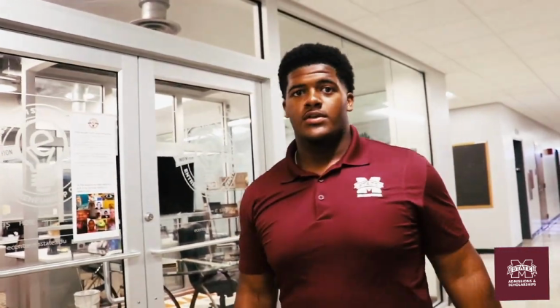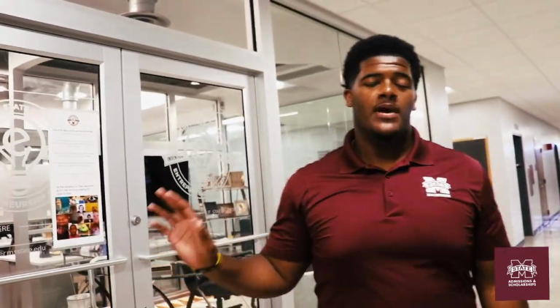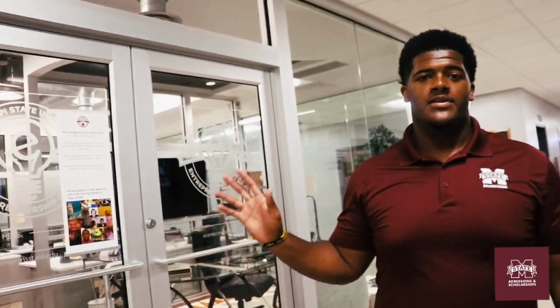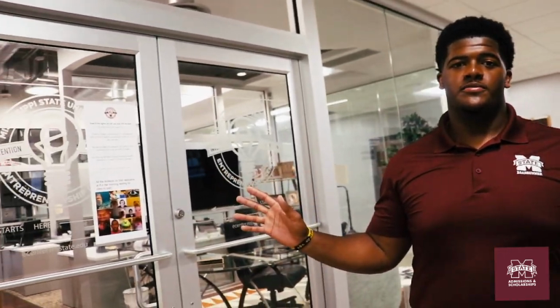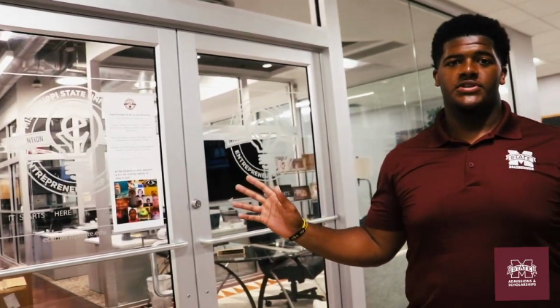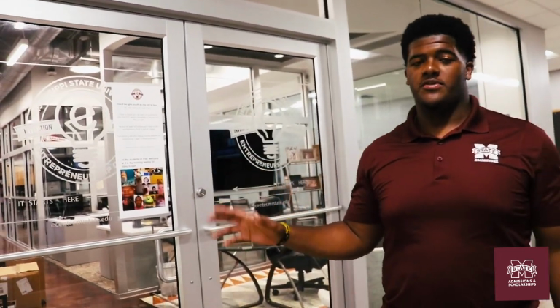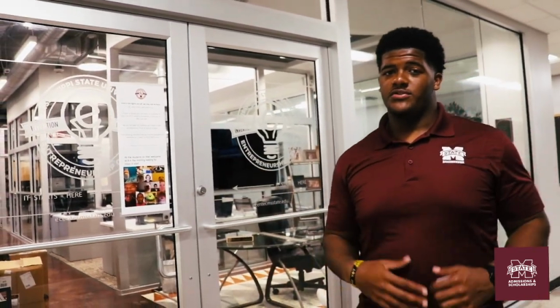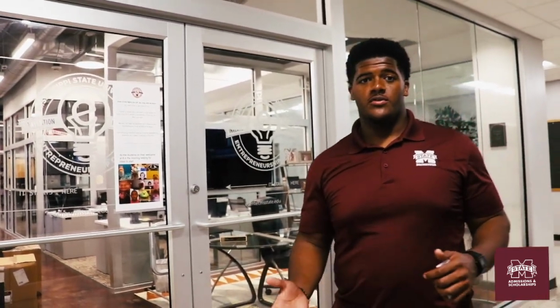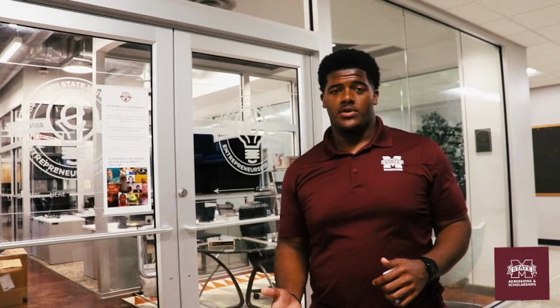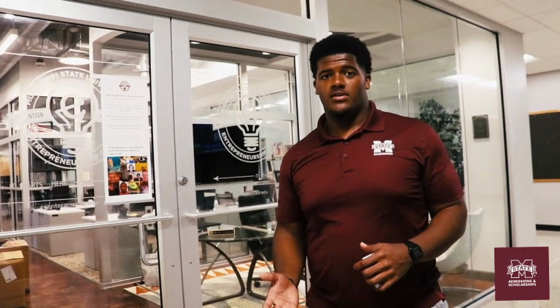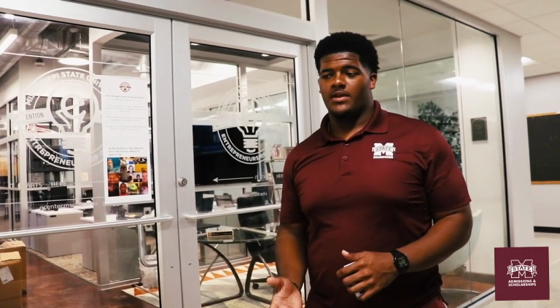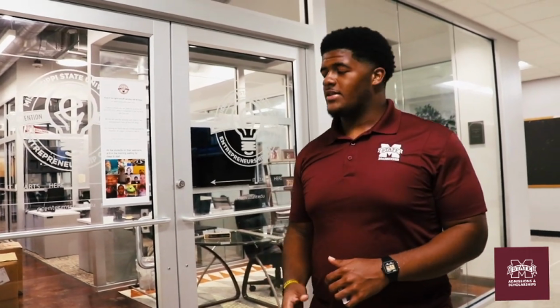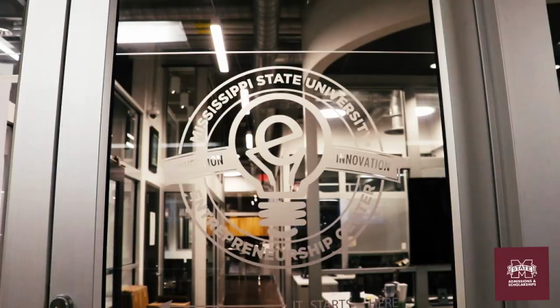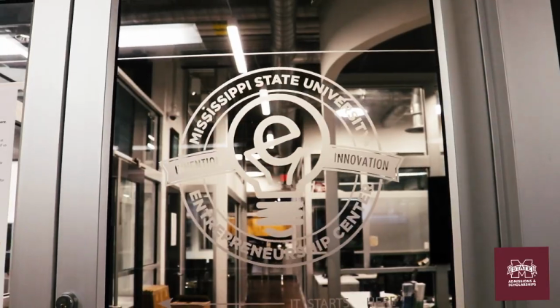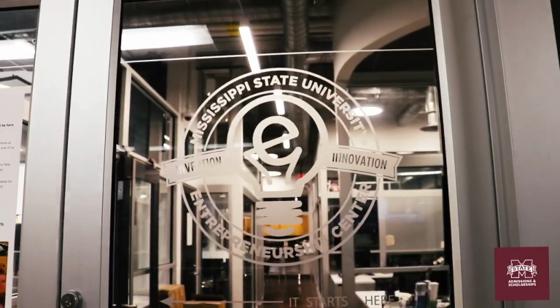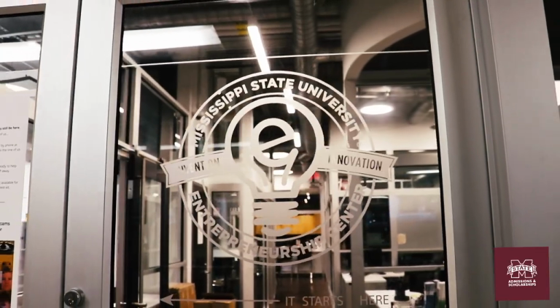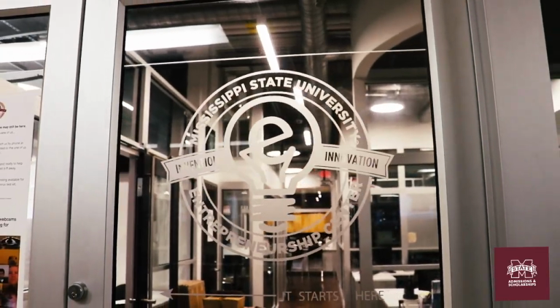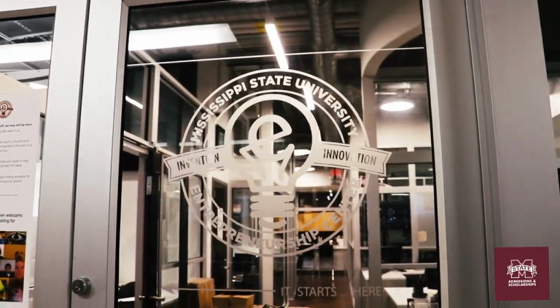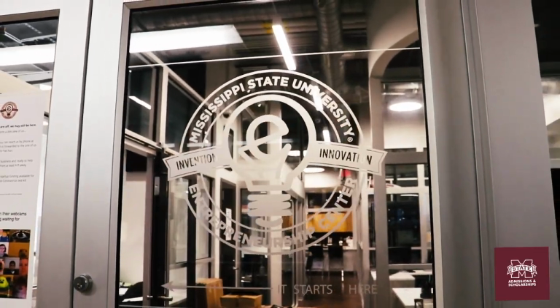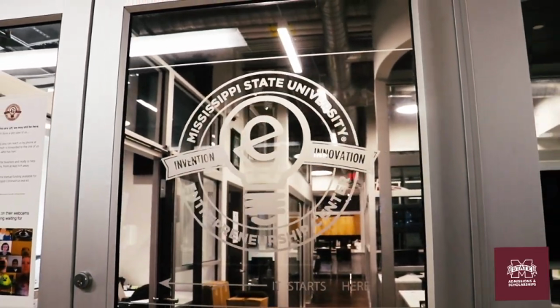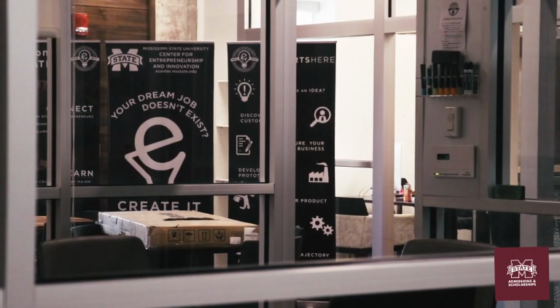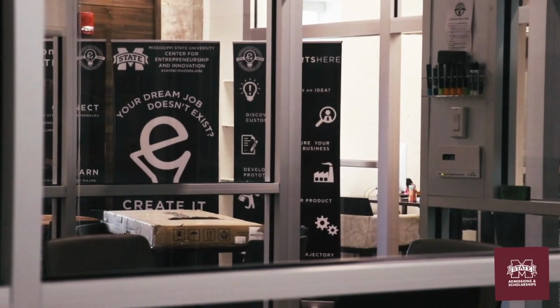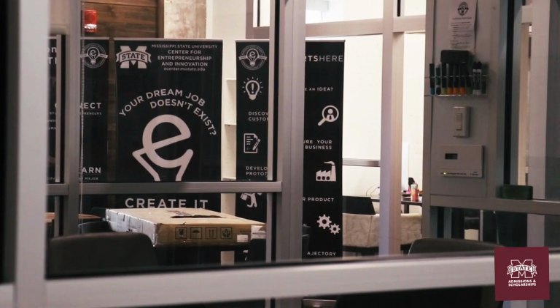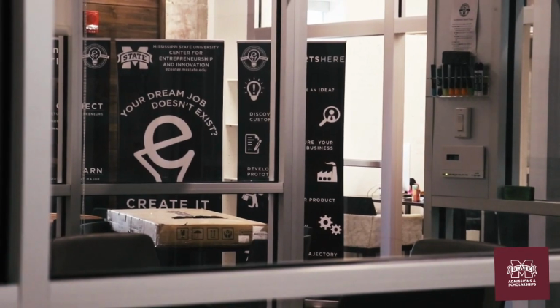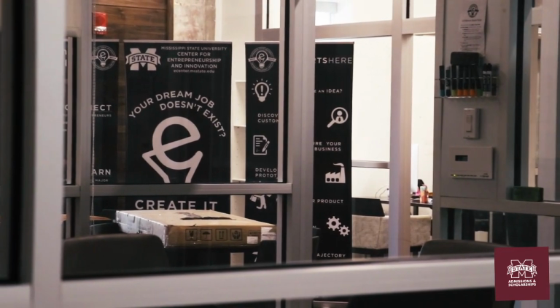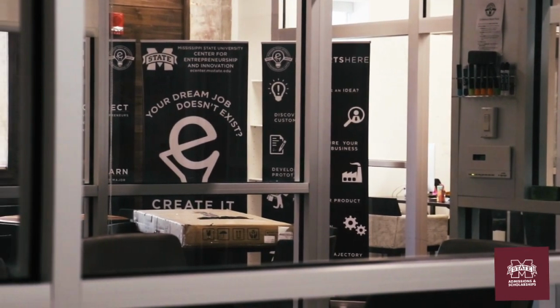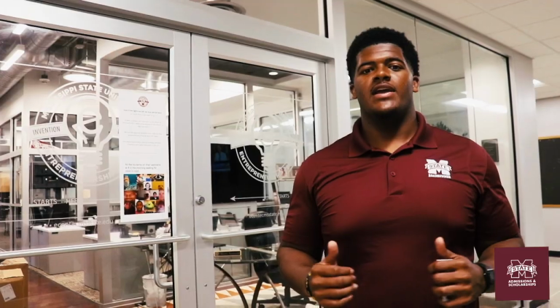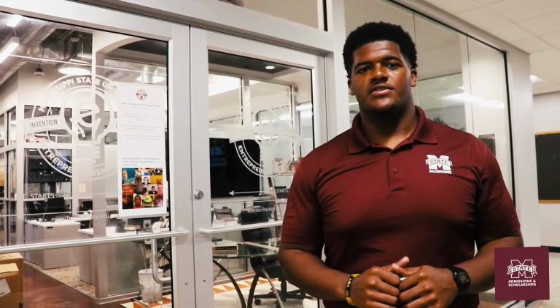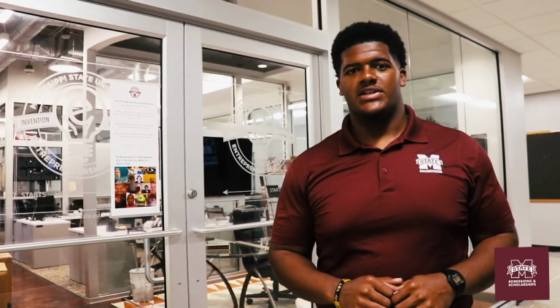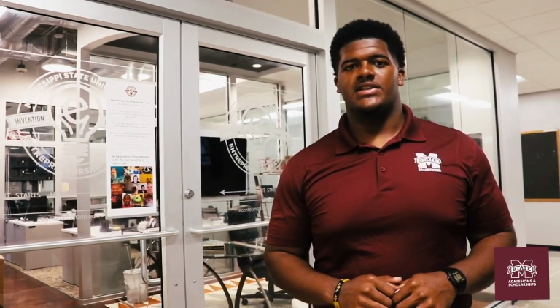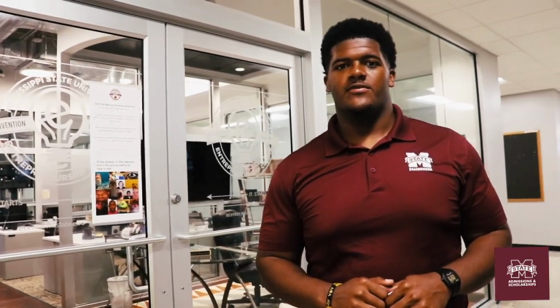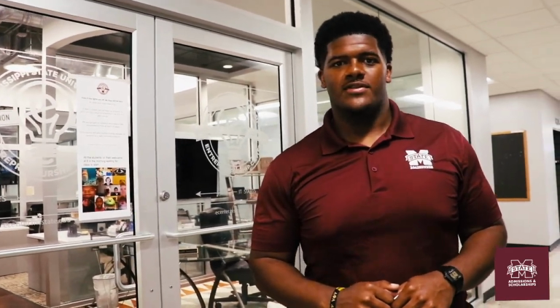Behind me is the Entrepreneurship Center, which is a really cool resource on campus. If you have a business idea or project you want to develop, you can bring it here and they'll get you plugged into the different resources available.